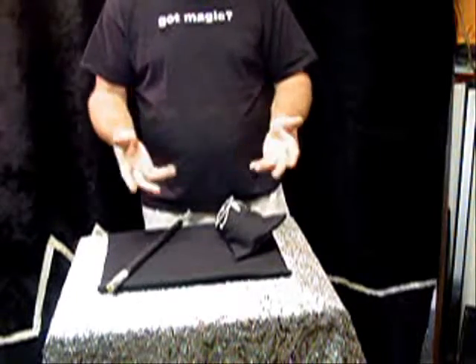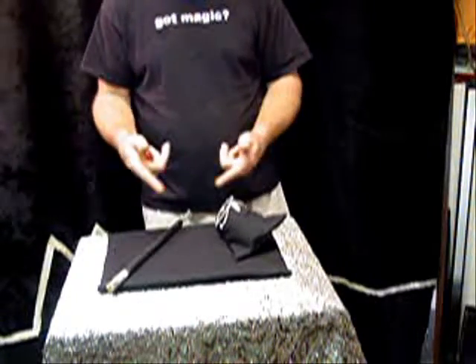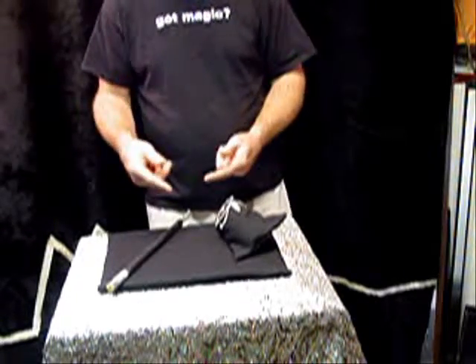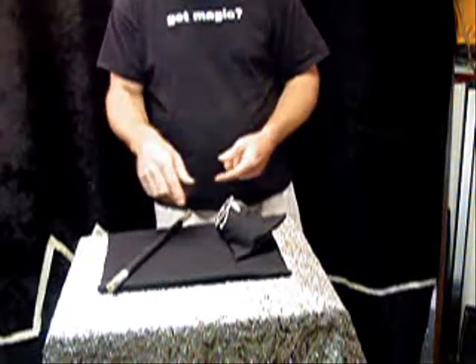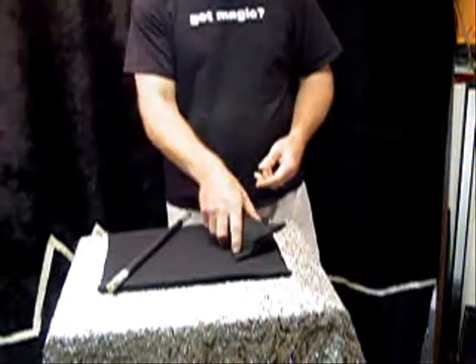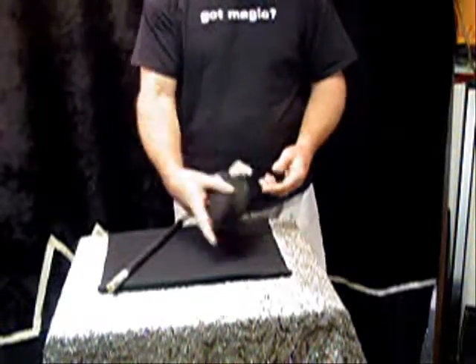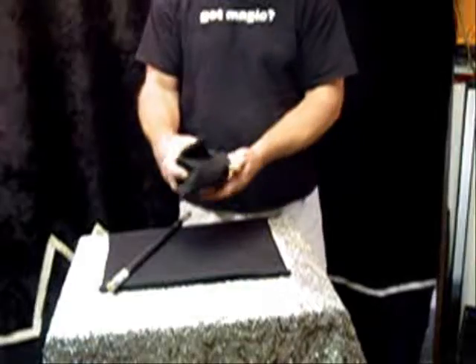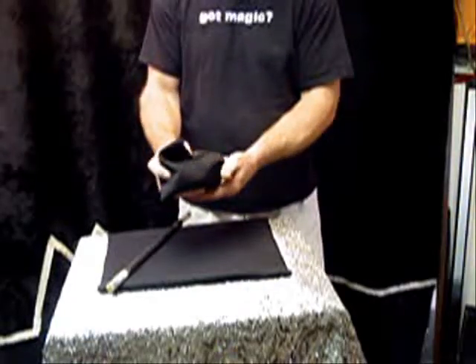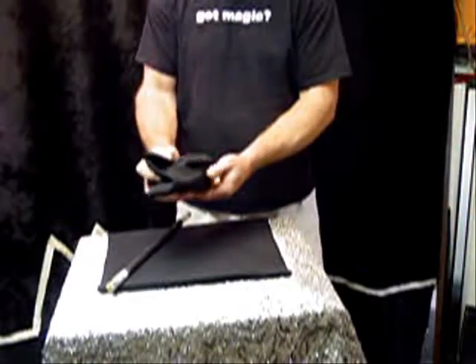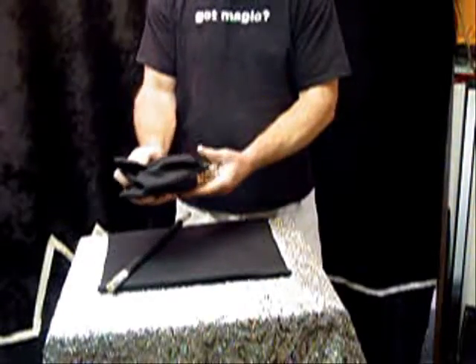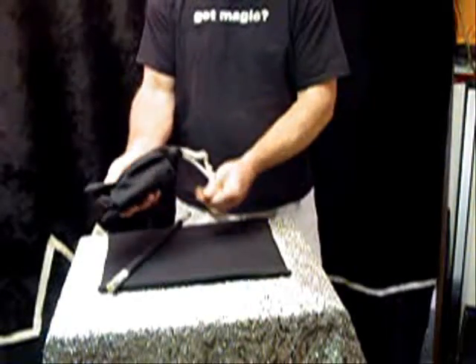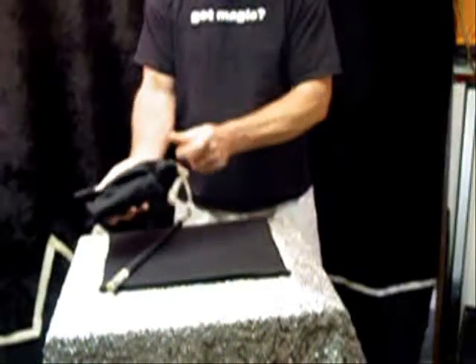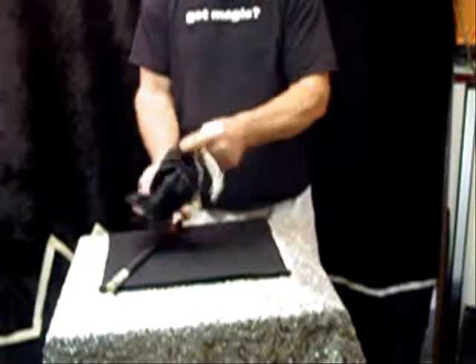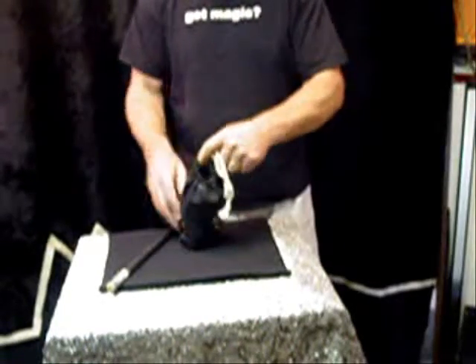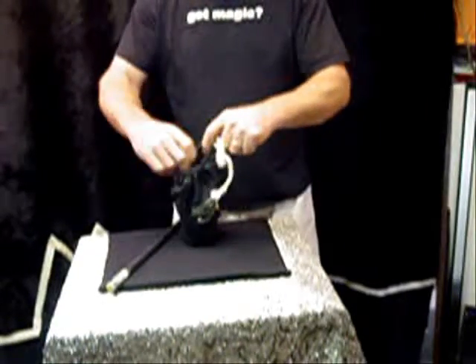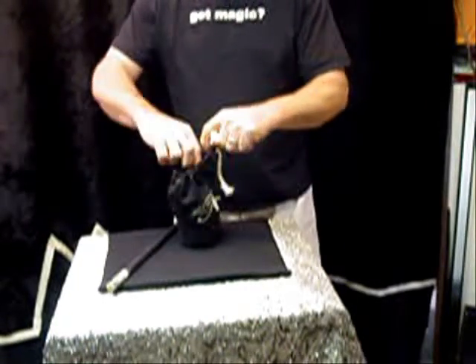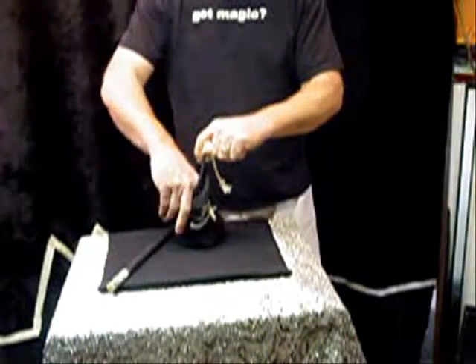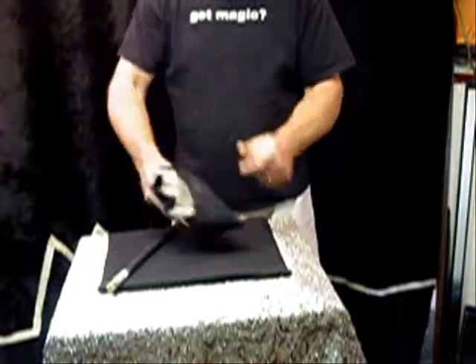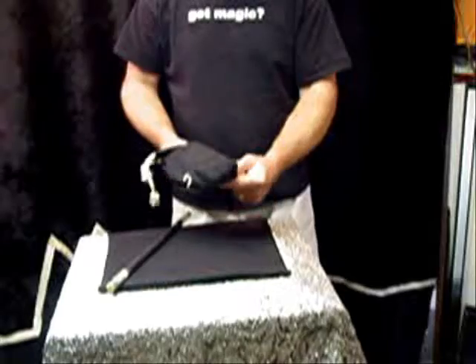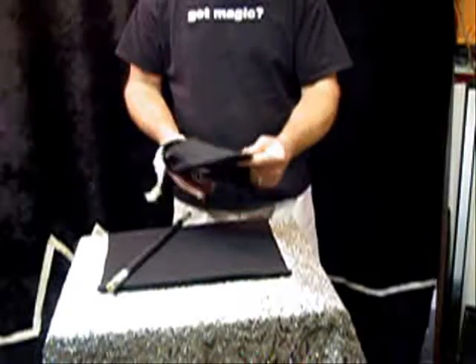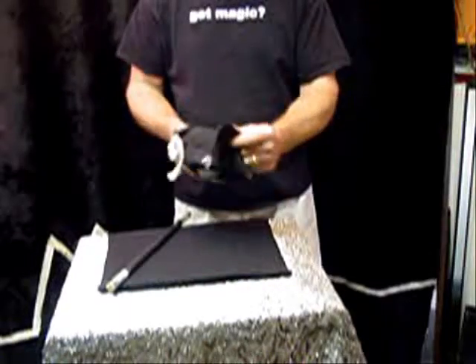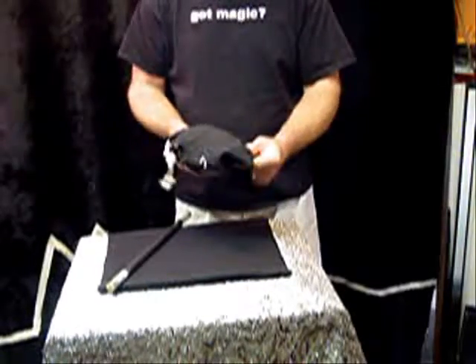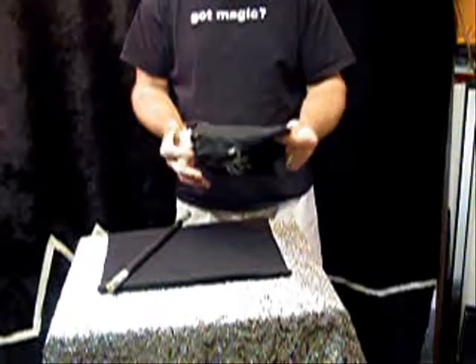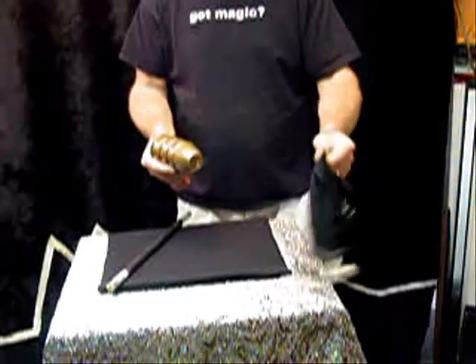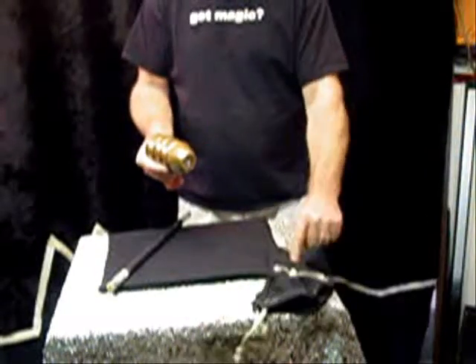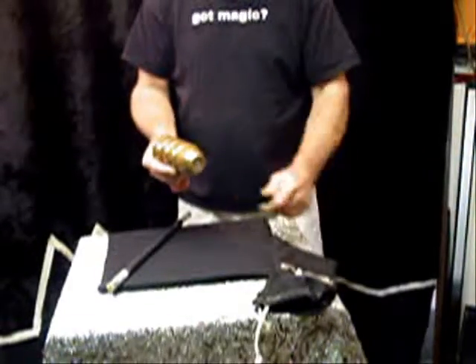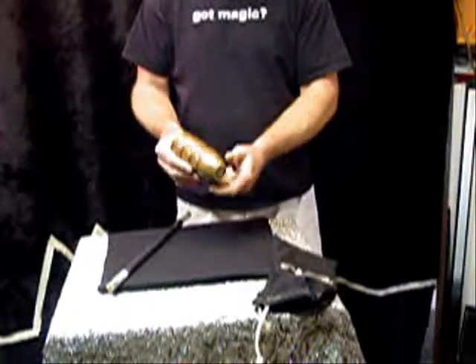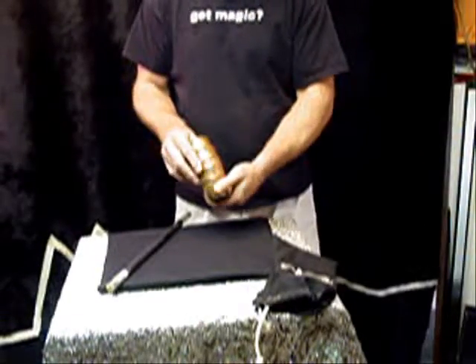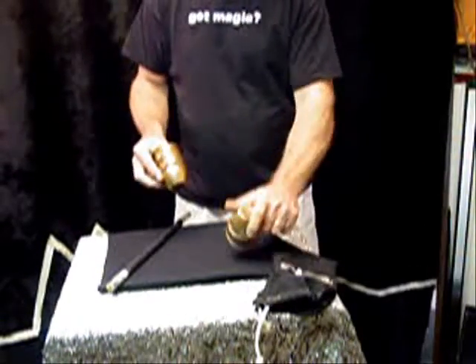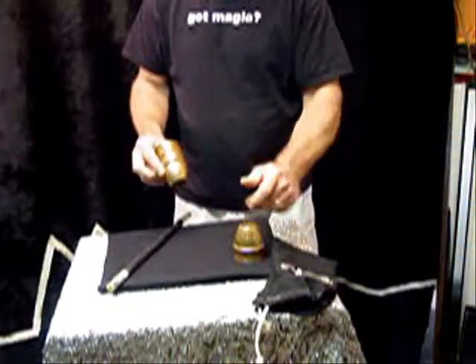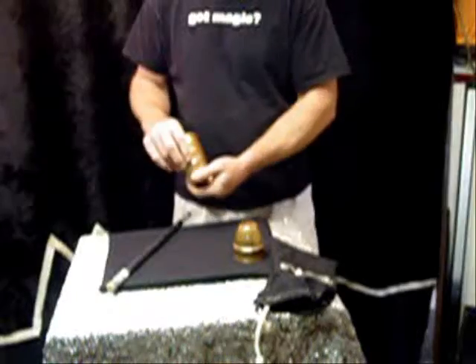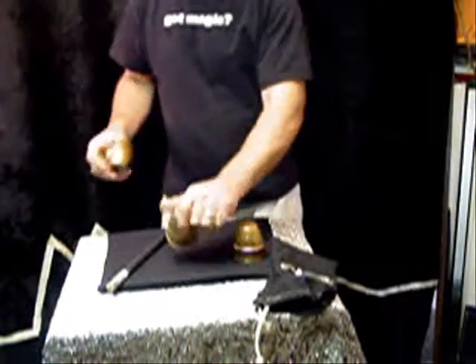The routine involves the props at hand — a beautiful bag which contains three solid brass cups. These brass cups are real sentimental. They belonged to my grandfather who was a magician back in the early 40s and 50s, and he passed them on to me after he died.